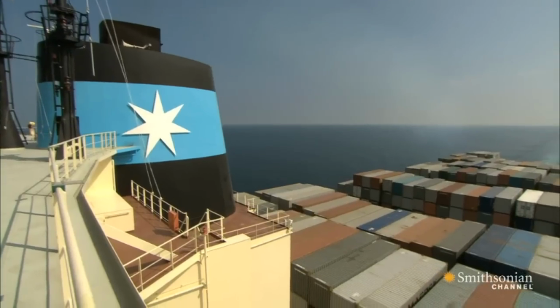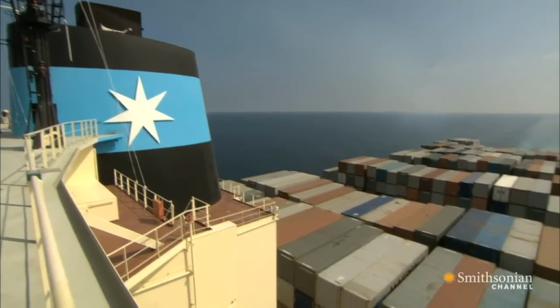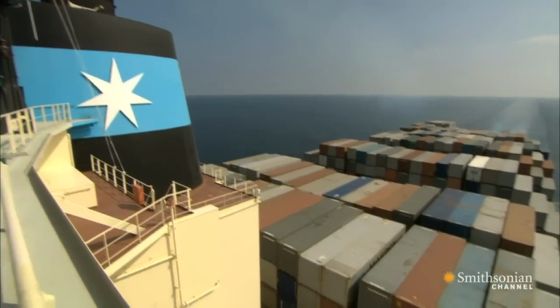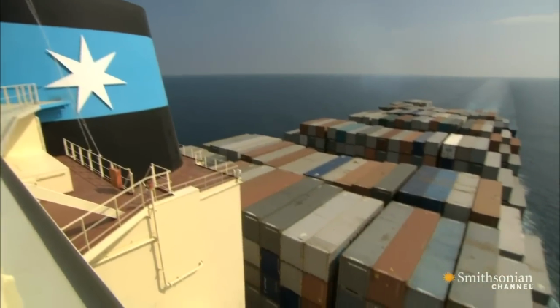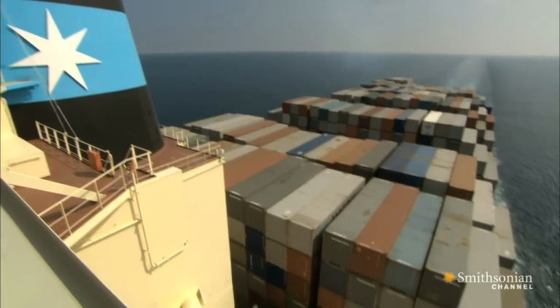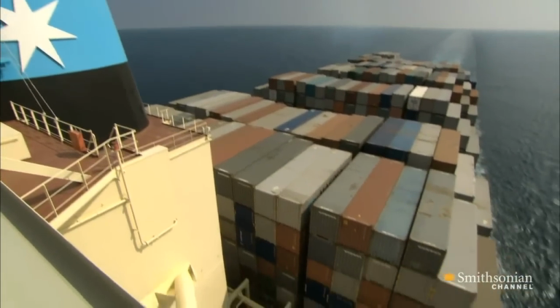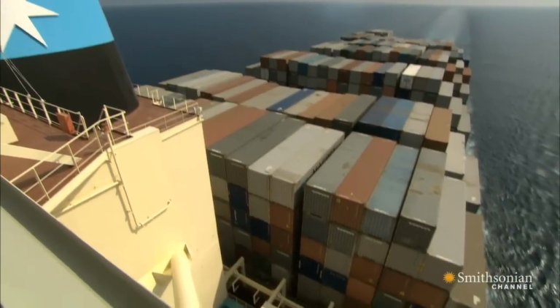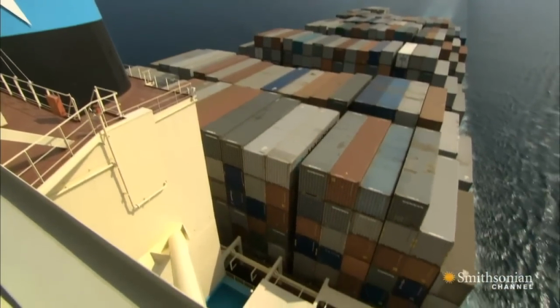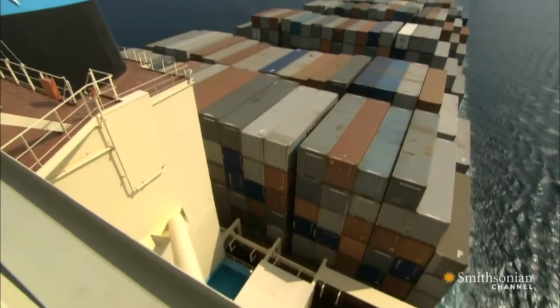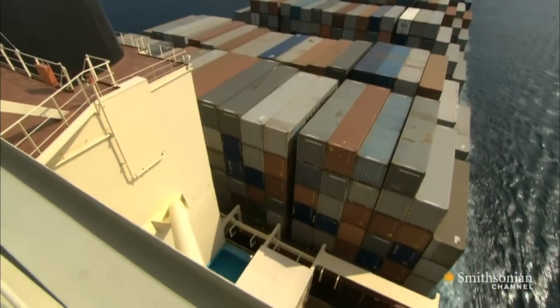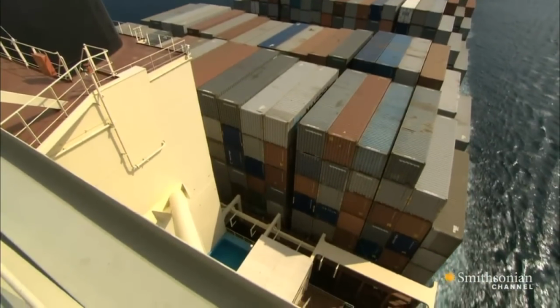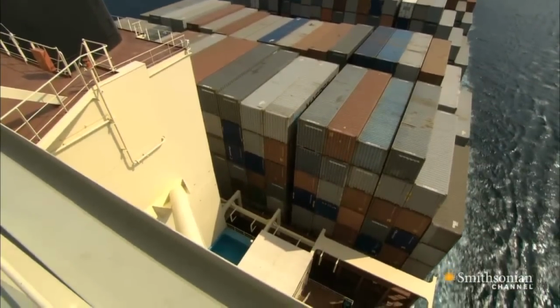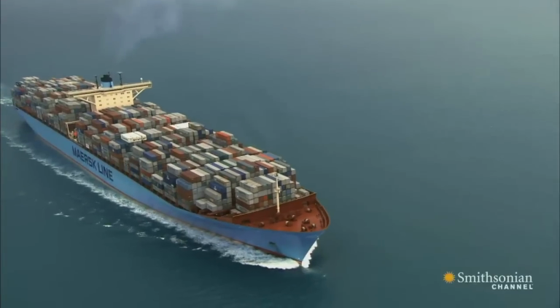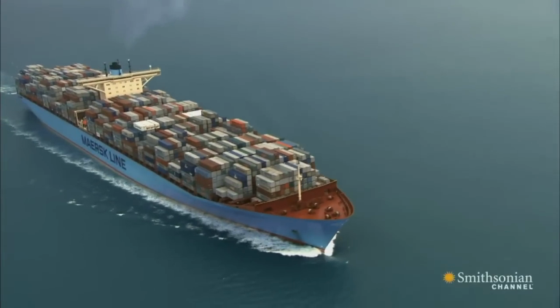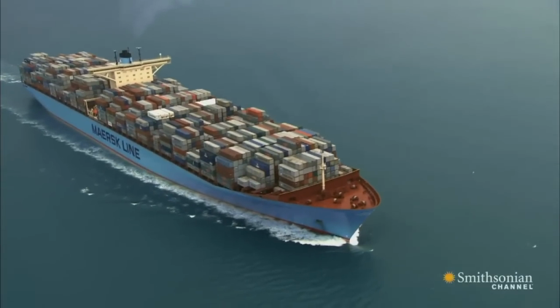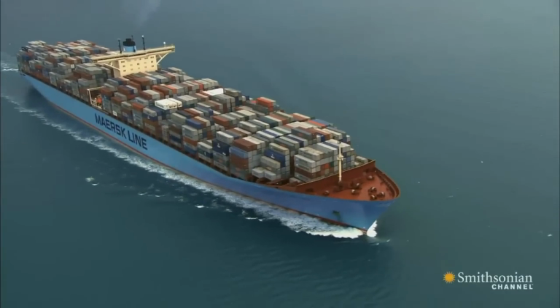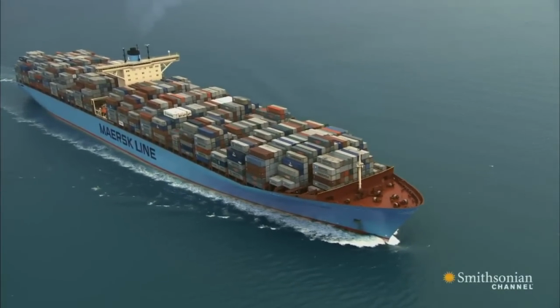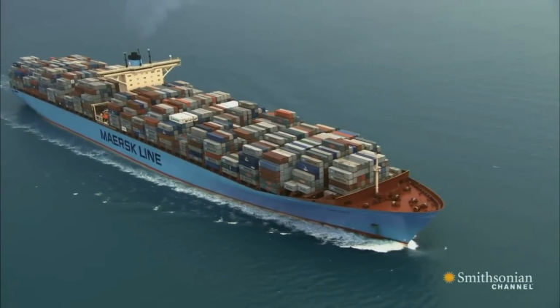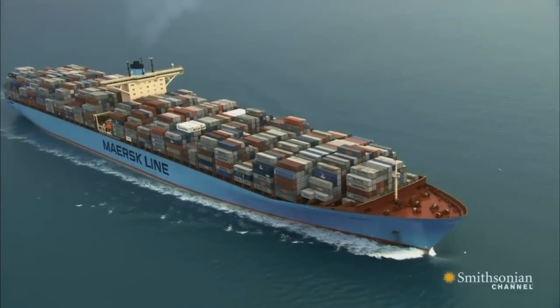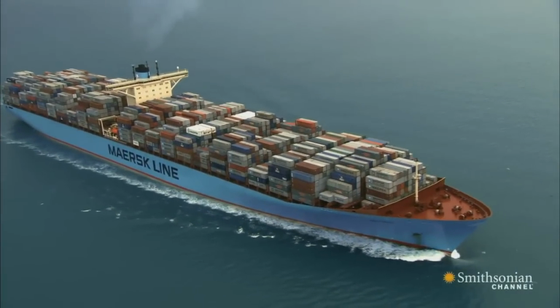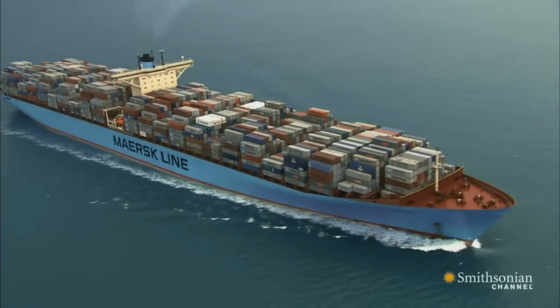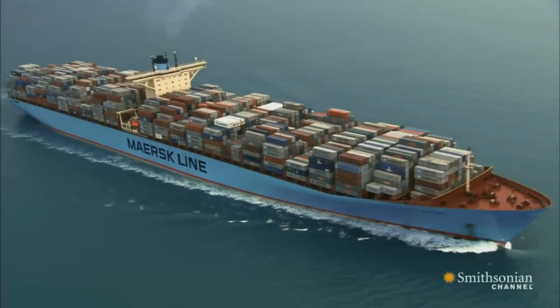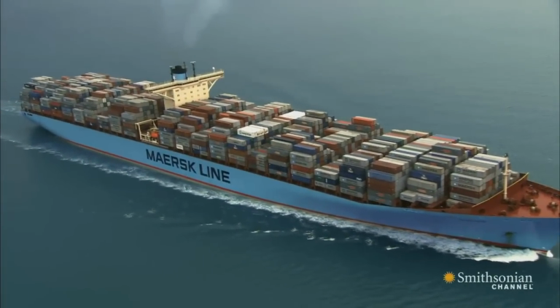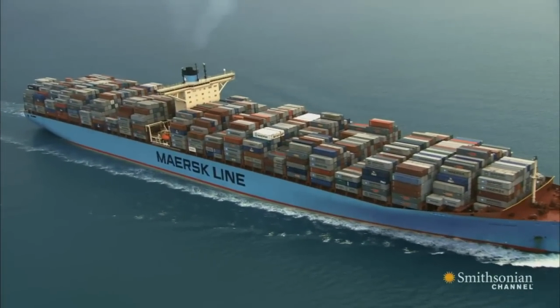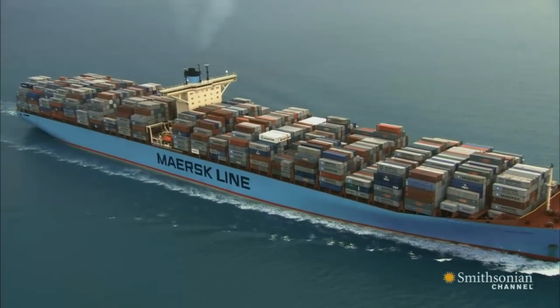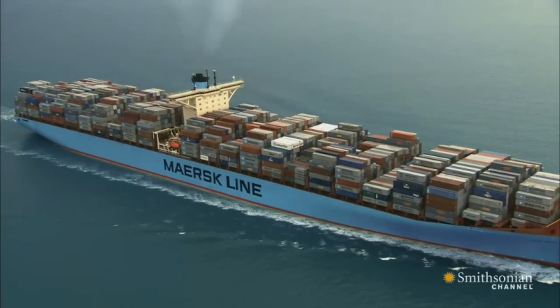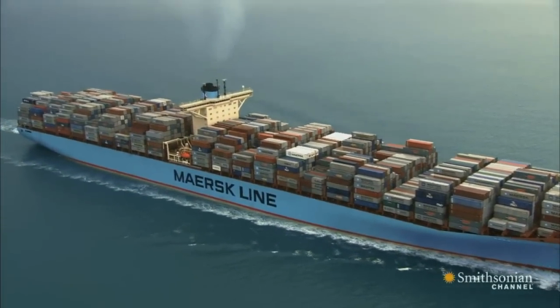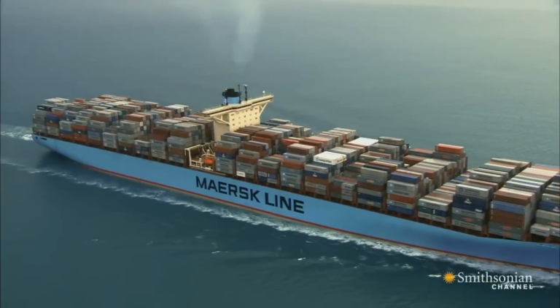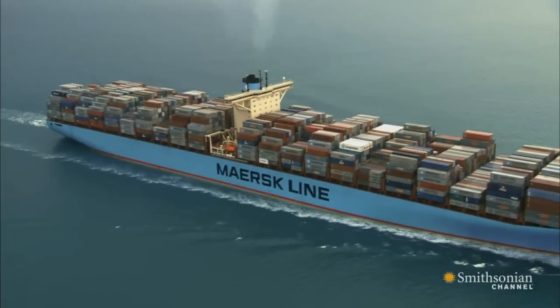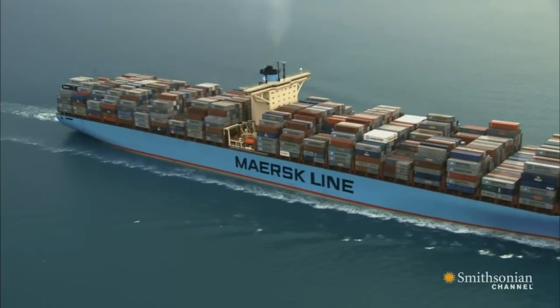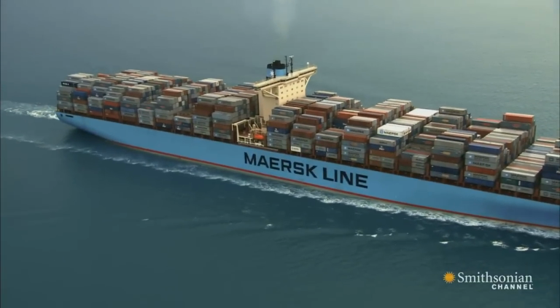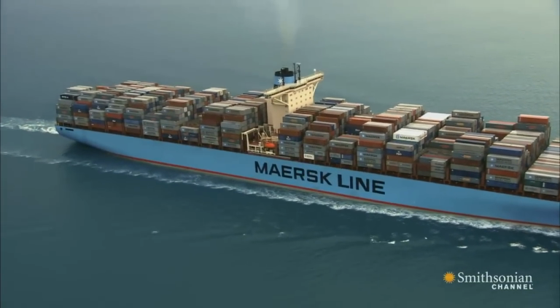A jumbo jet carrying the same weight as Emma would travel only half a mile. Using the same amount of fuel, Emma could travel 66 miles. And this big ship holds a lot more than a jet — she's carrying 12,000 containers.